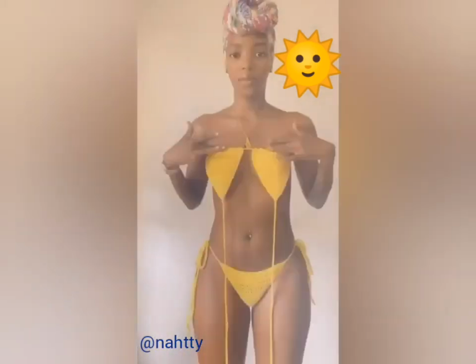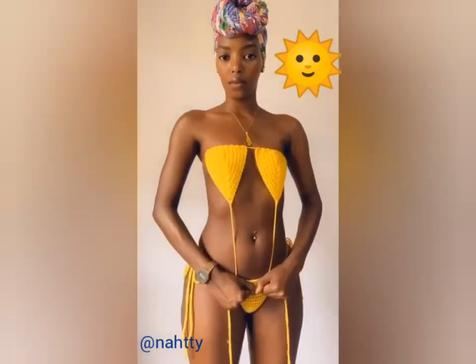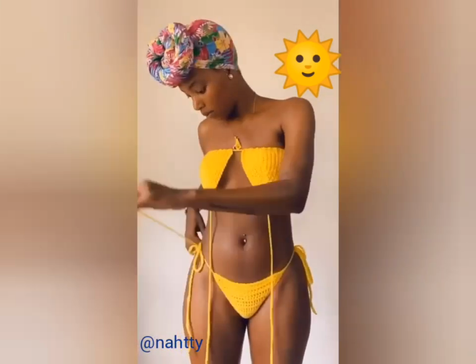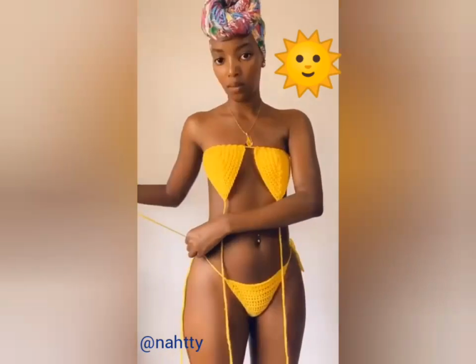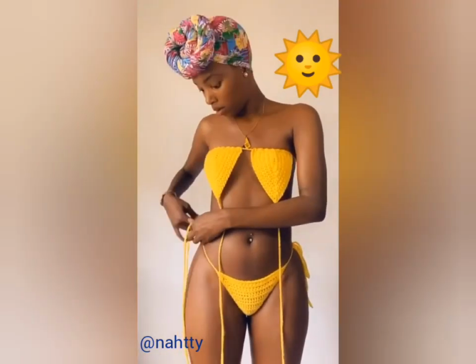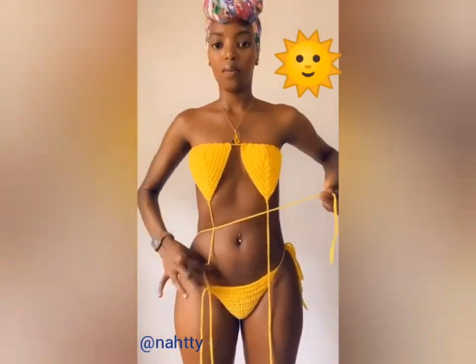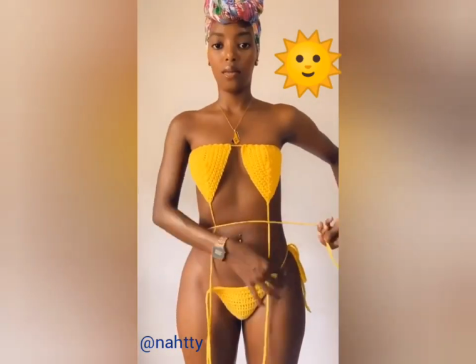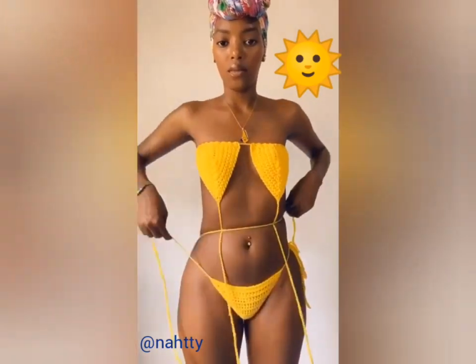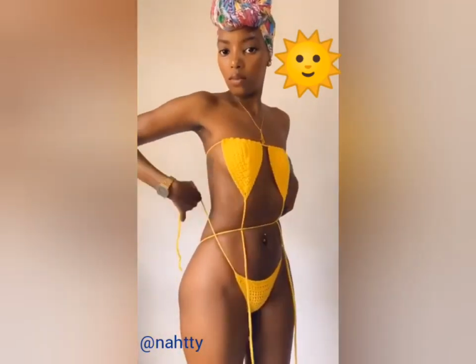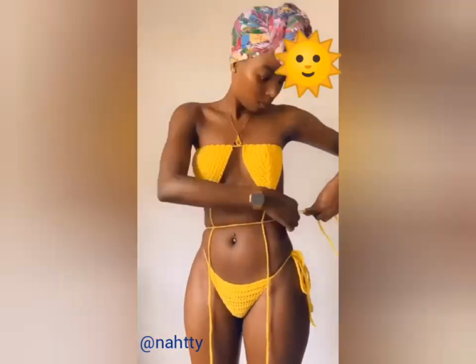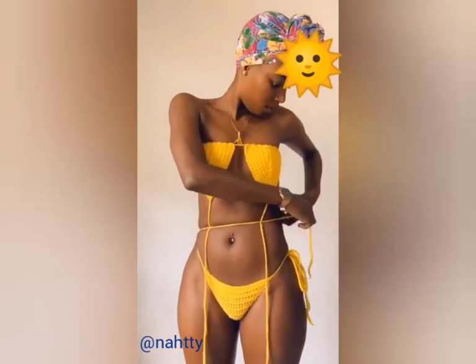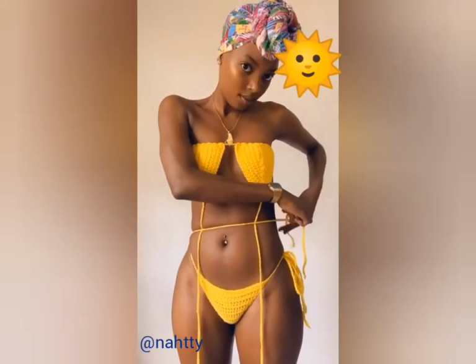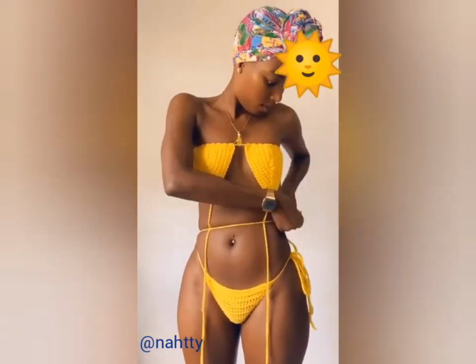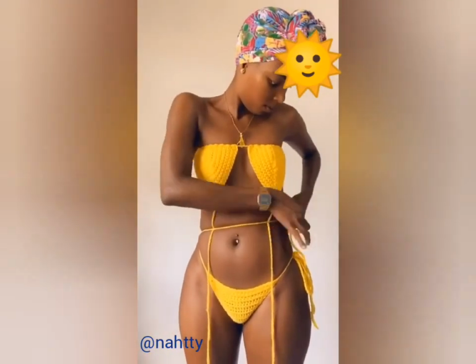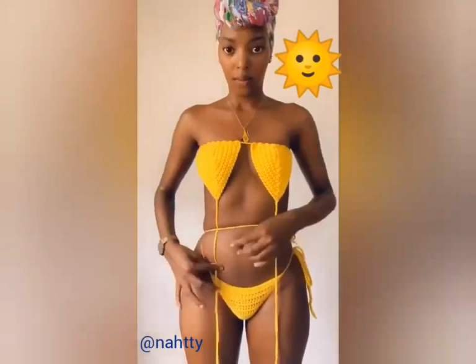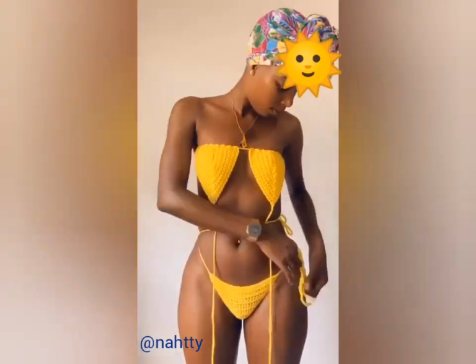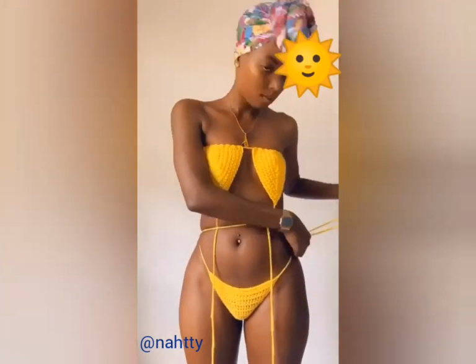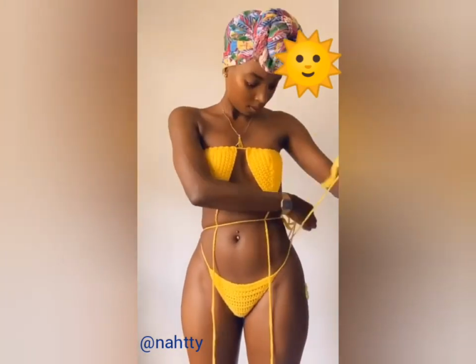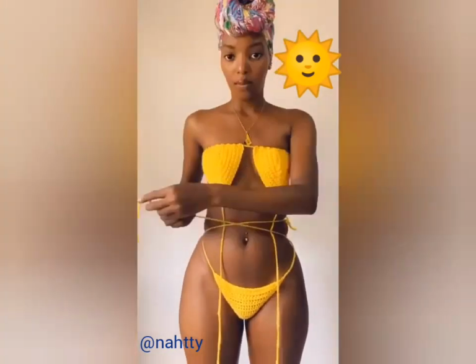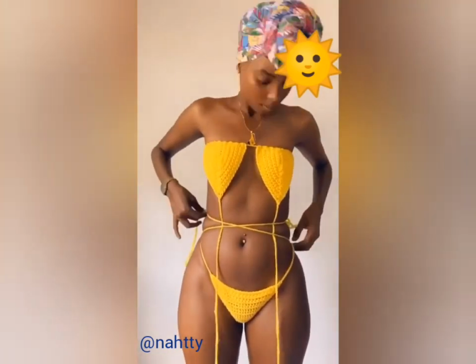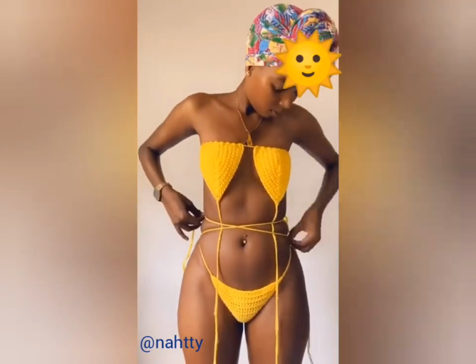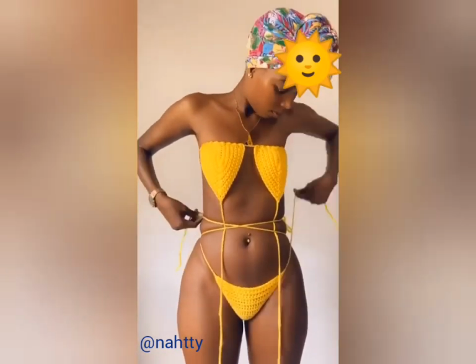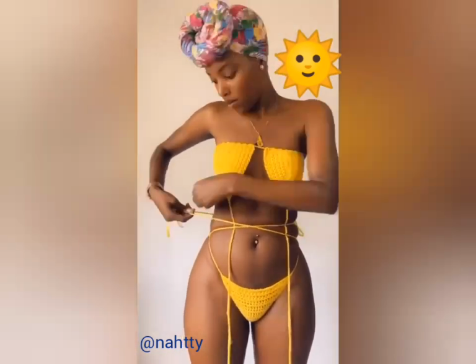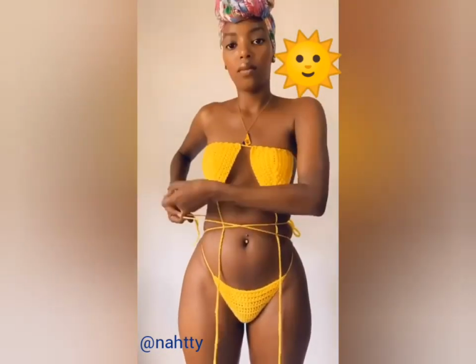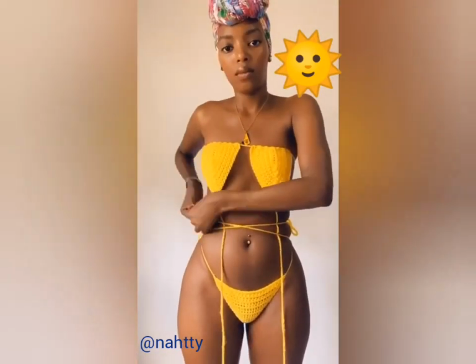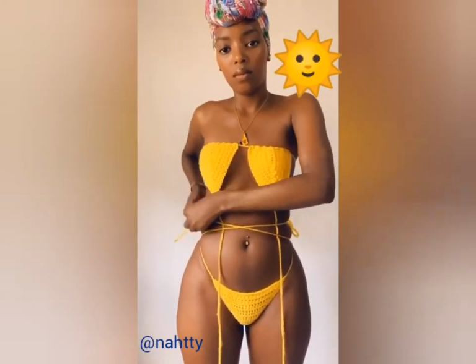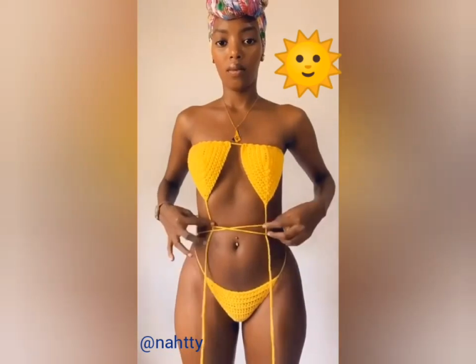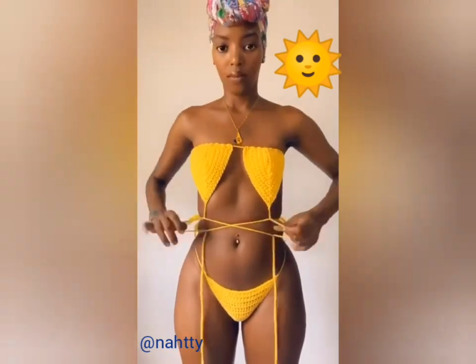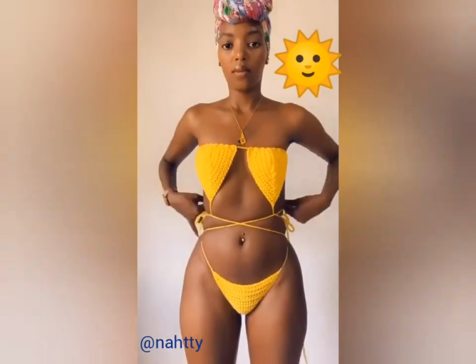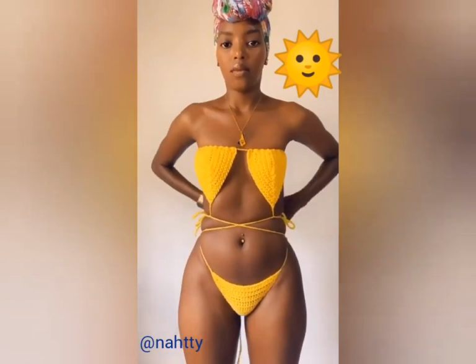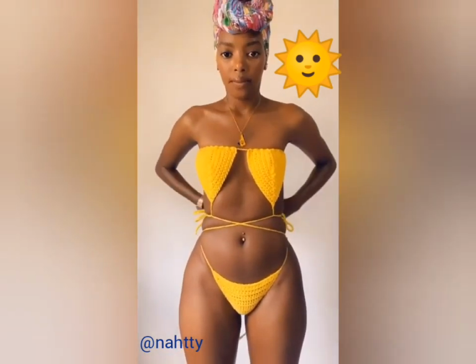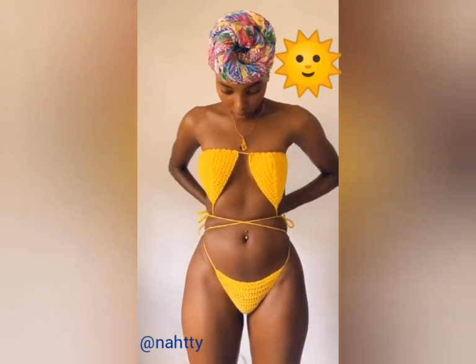Tie the base of your top horizontally across your chest. Instead of tying the bikini bottoms together at the same side, cross them diagonally across your body and tie them on the other side. Now take the string from the top and just tie it behind your back.